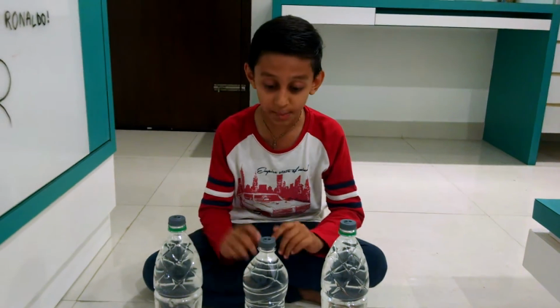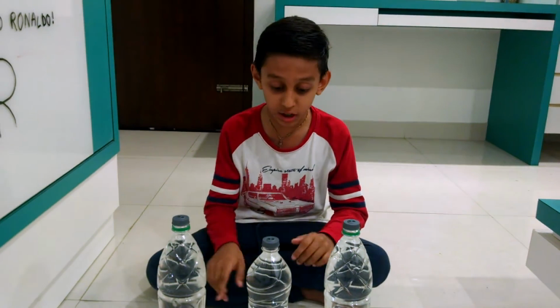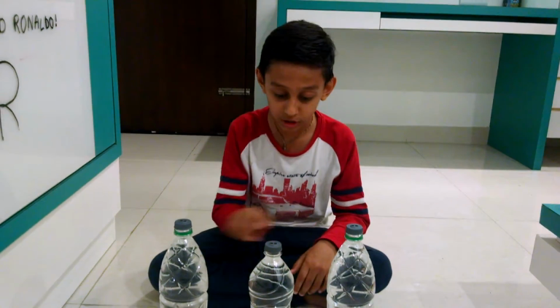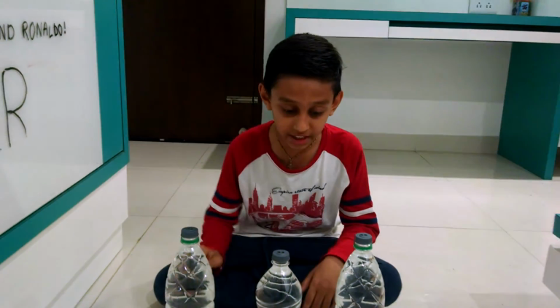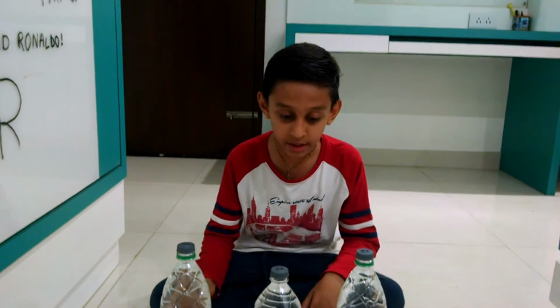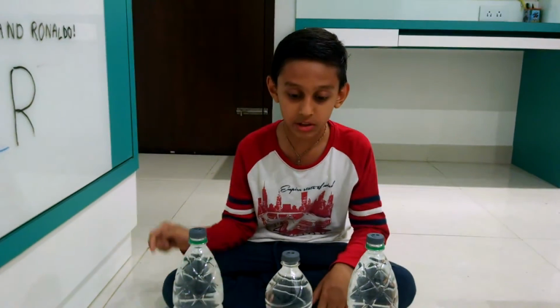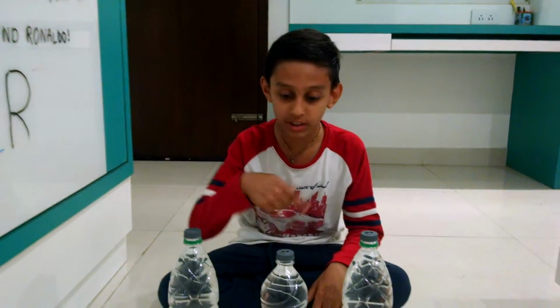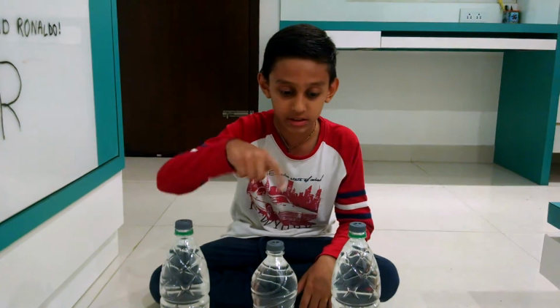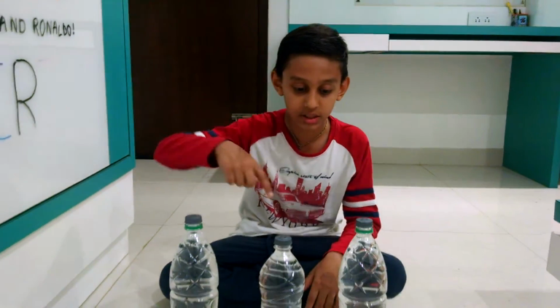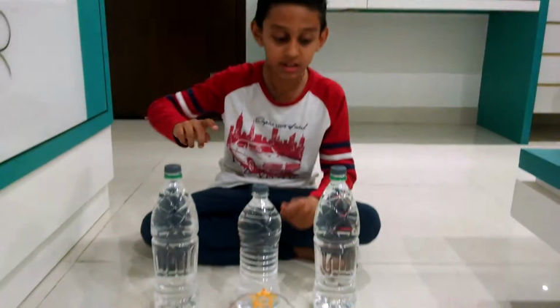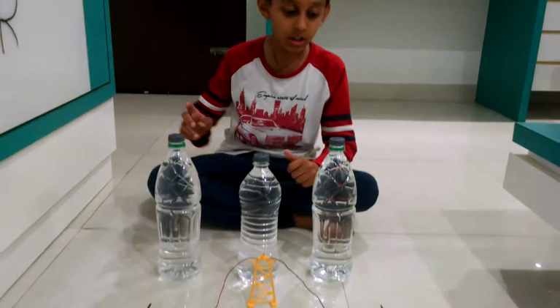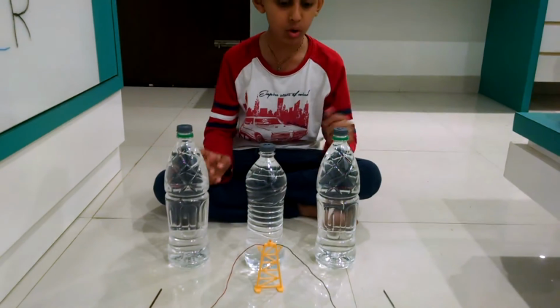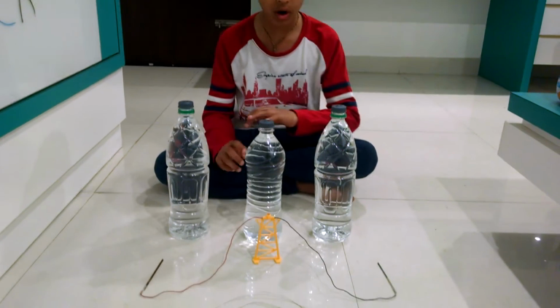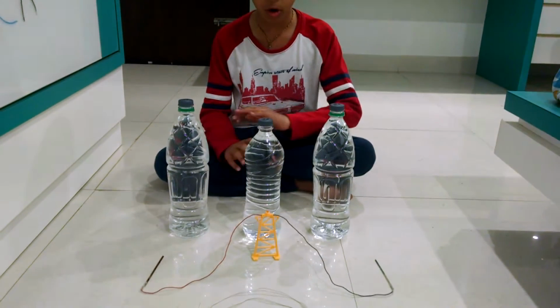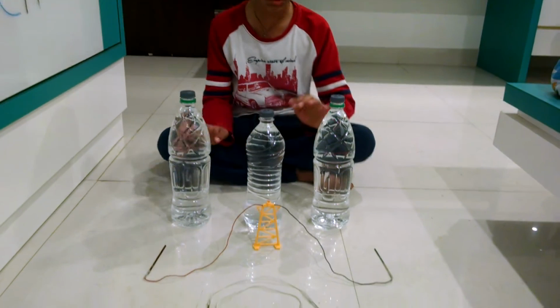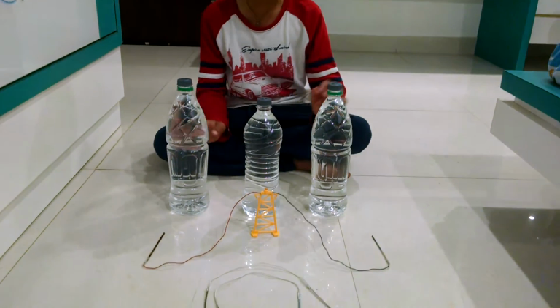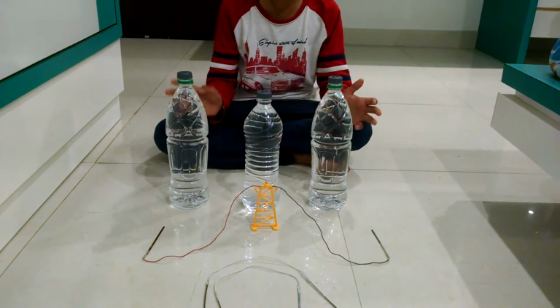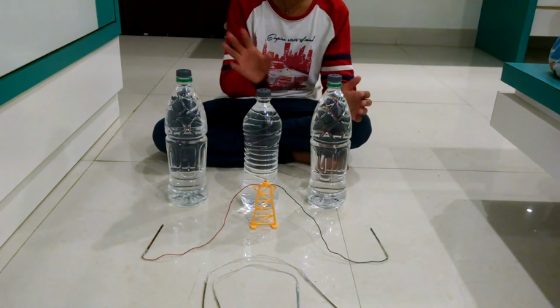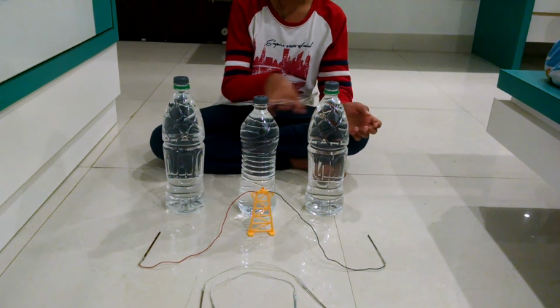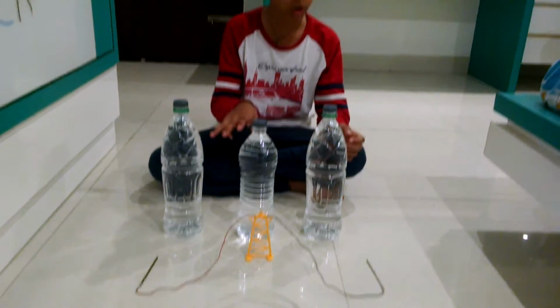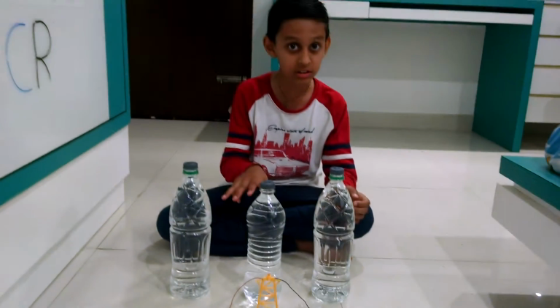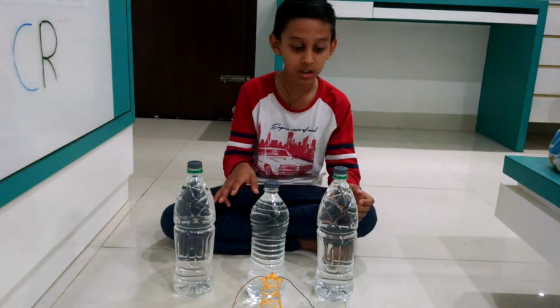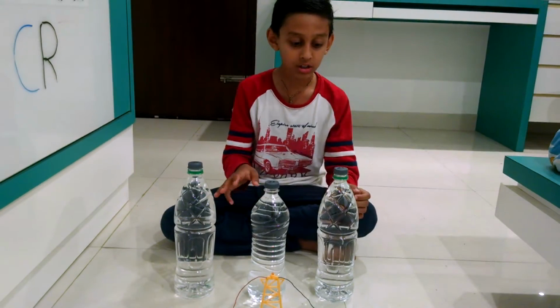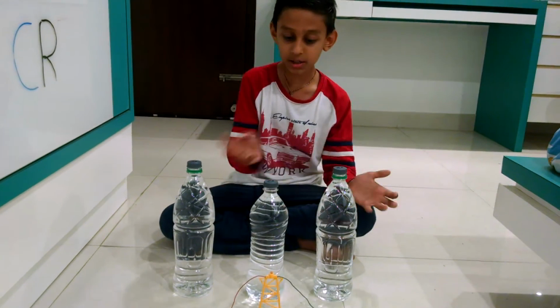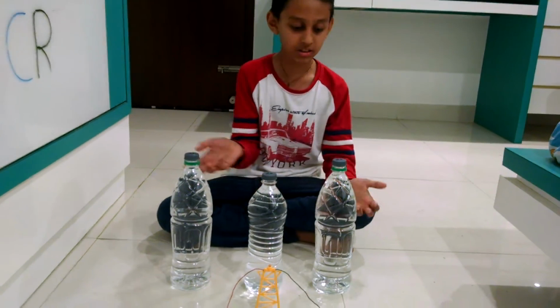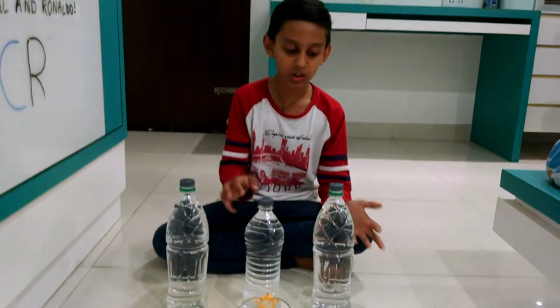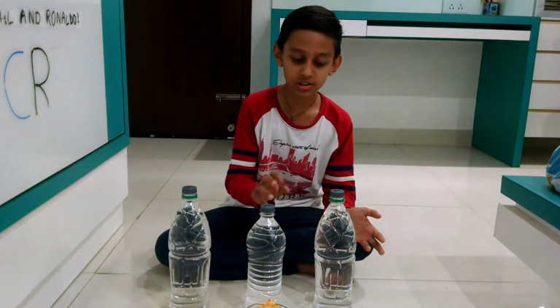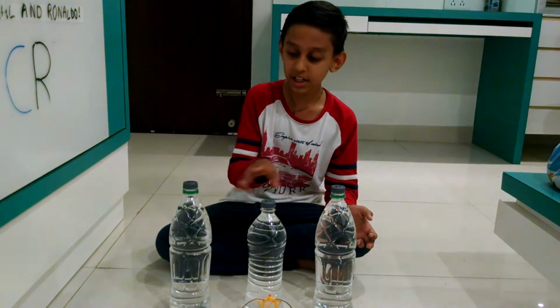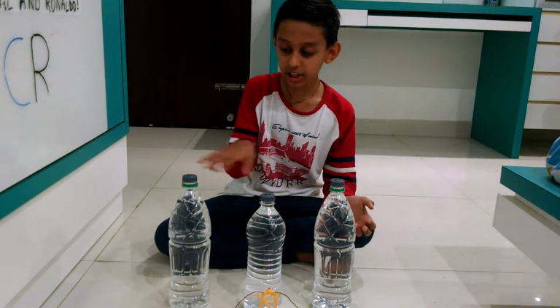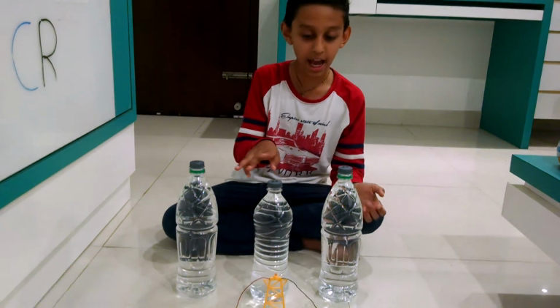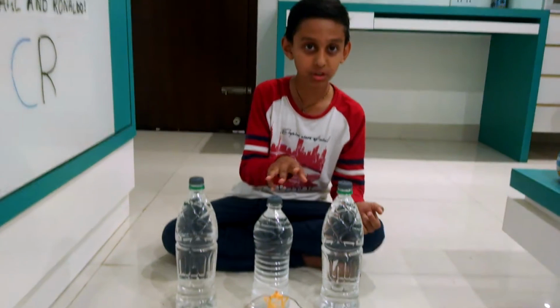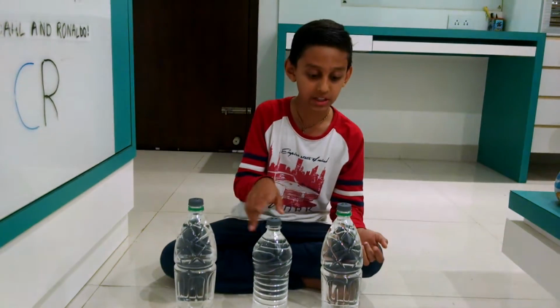I will make a water battery. What you need is 3 plastic bottles and 3 caps for them.